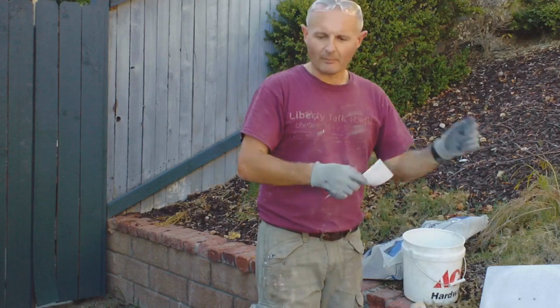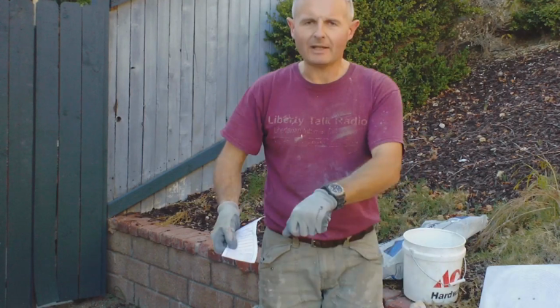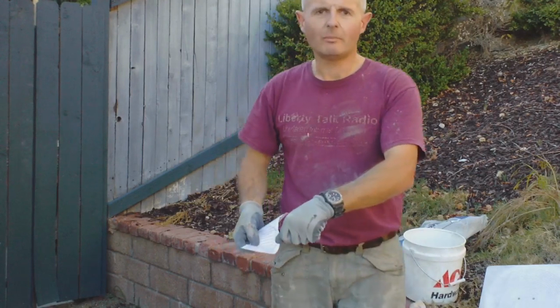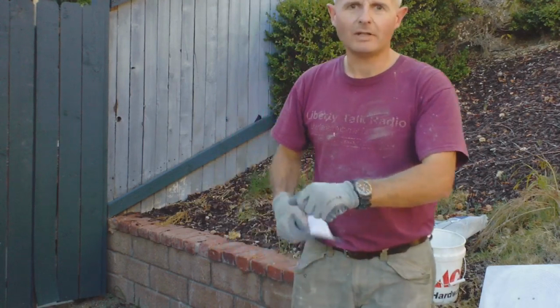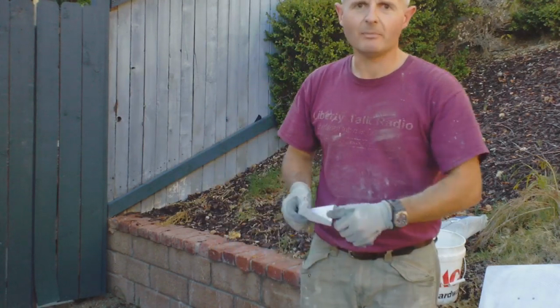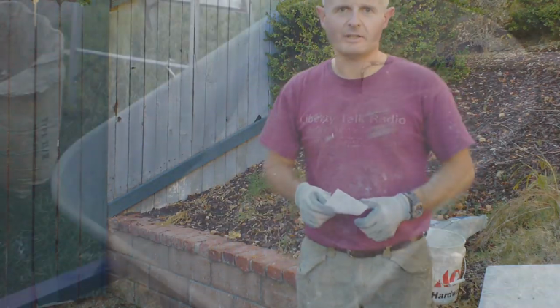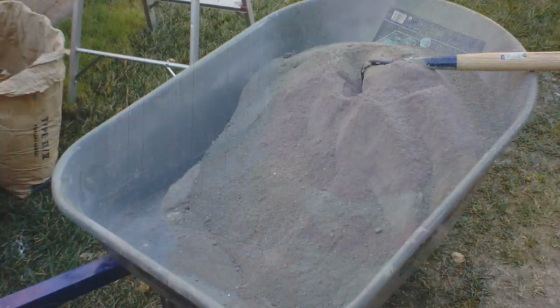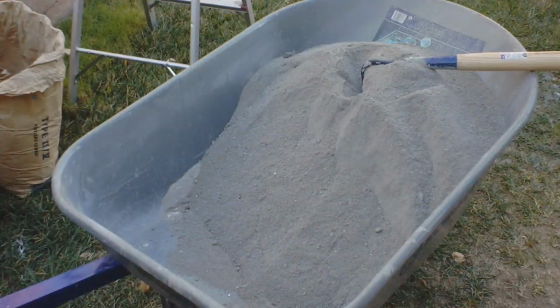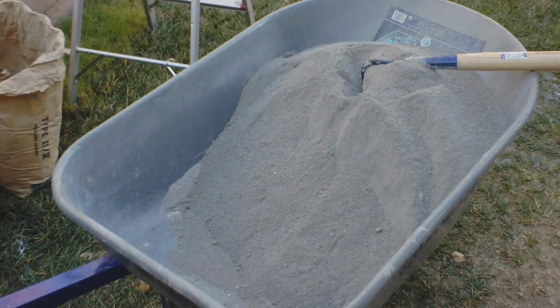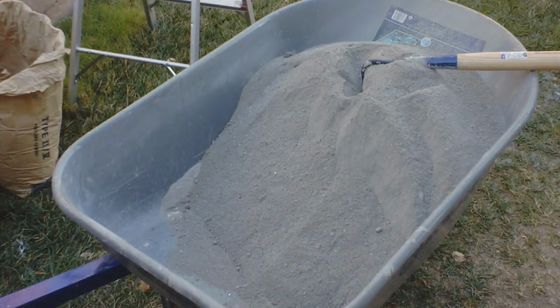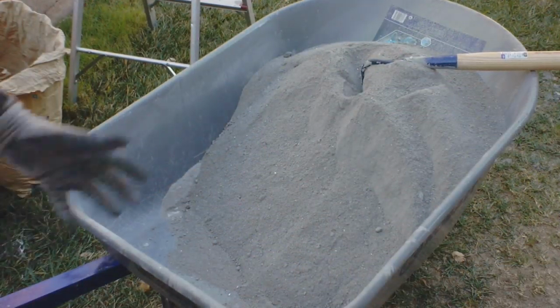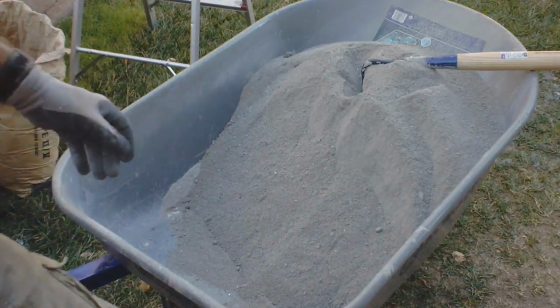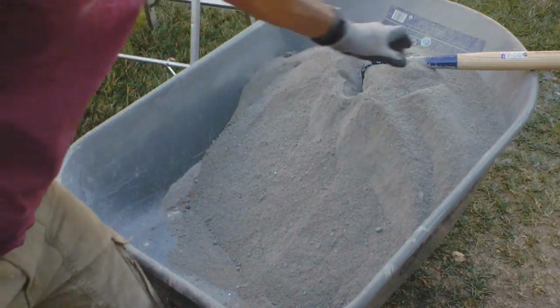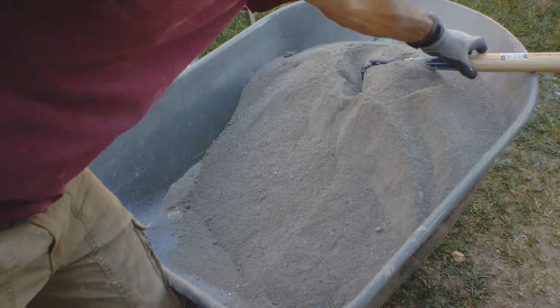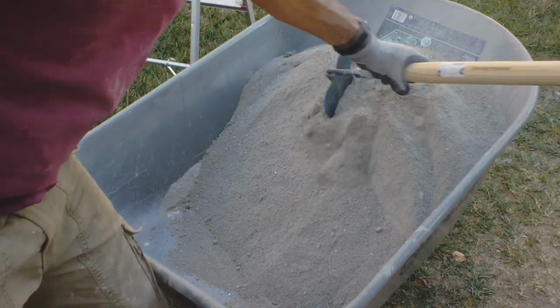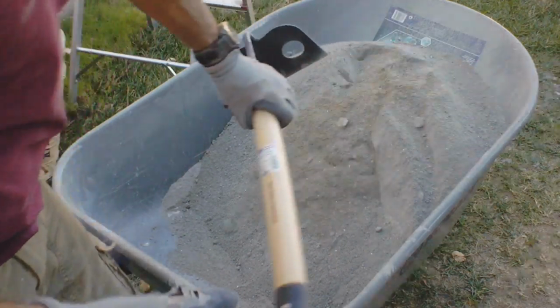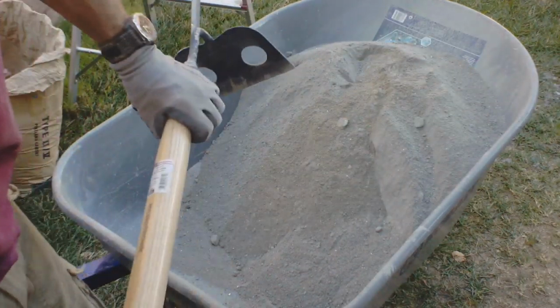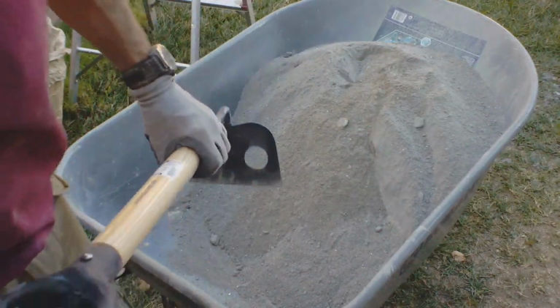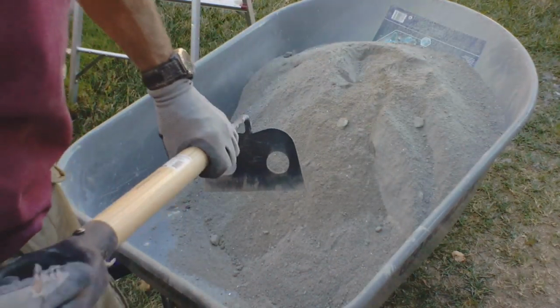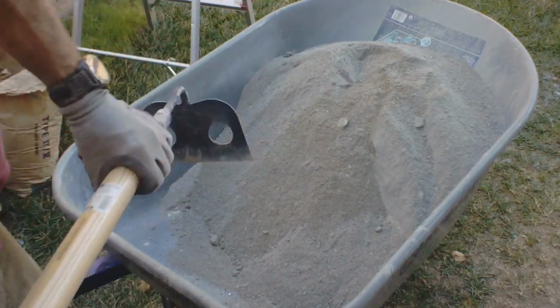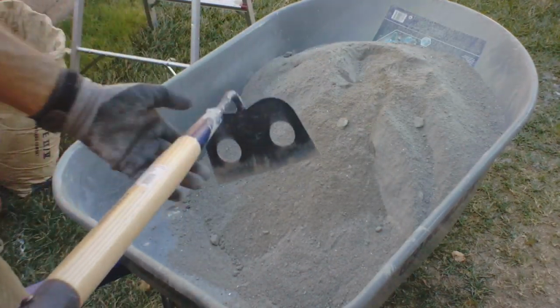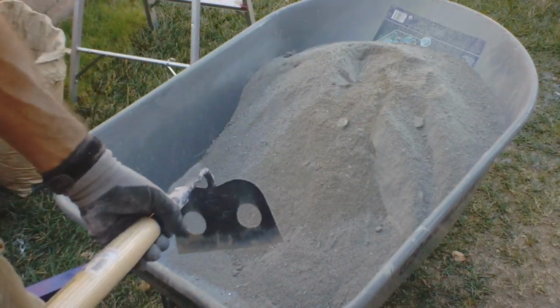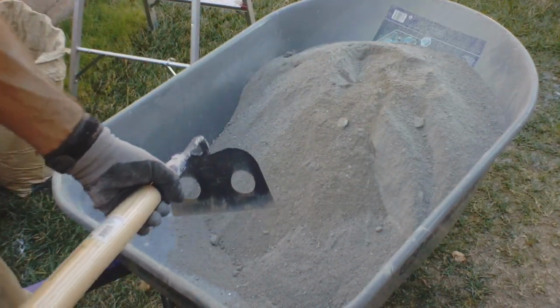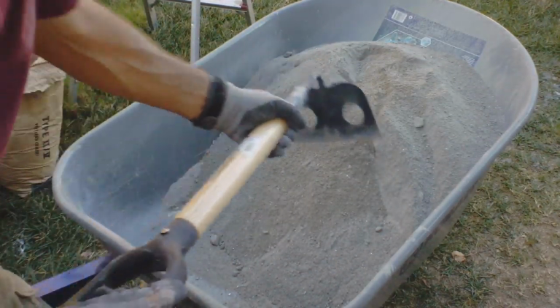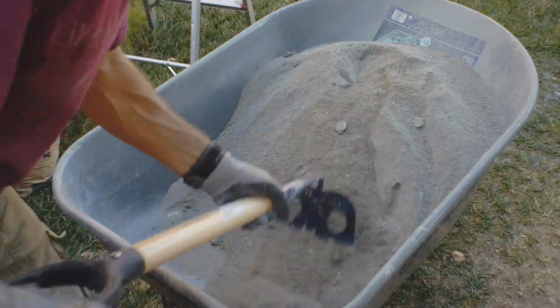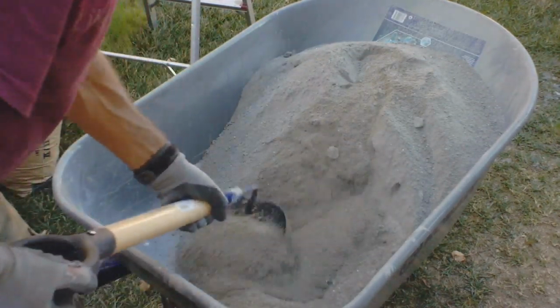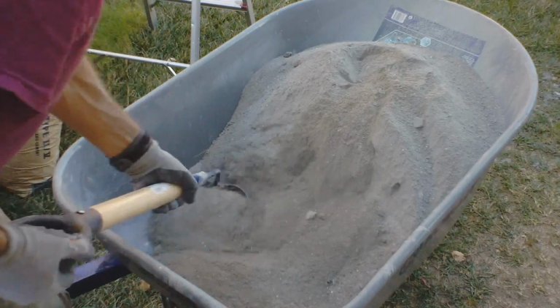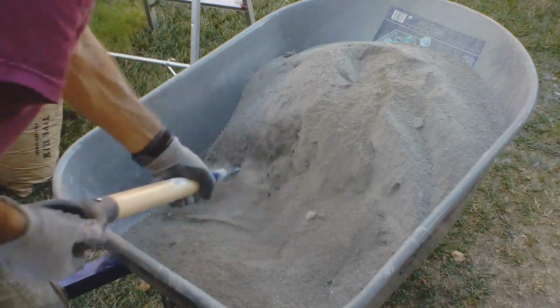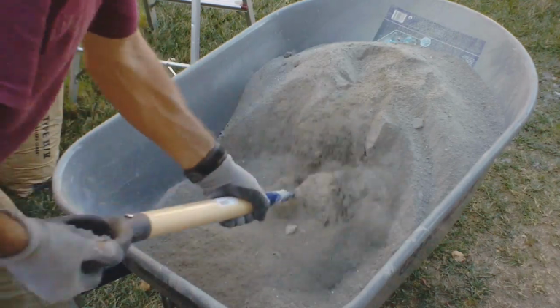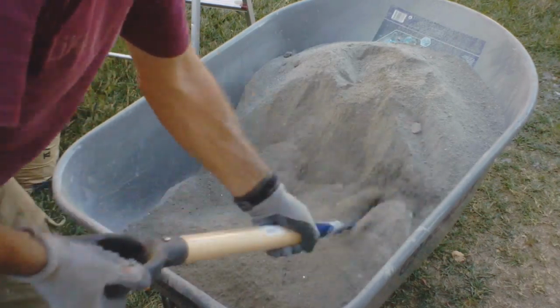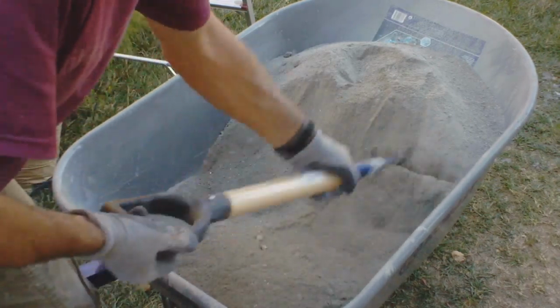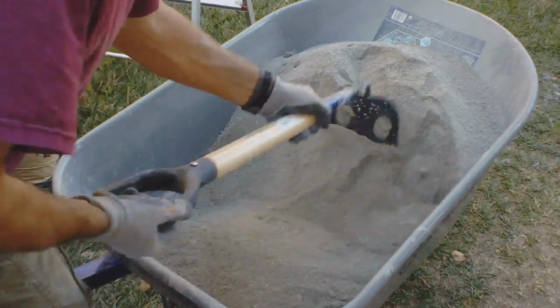Dump it all in a wheelbarrow and then you start mixing it up. First I mix it up dry, just so it's consistent. You want every particle of Portland and every particle of sand to be somewhat covered by Portland cement. I just start mixing it up like this.